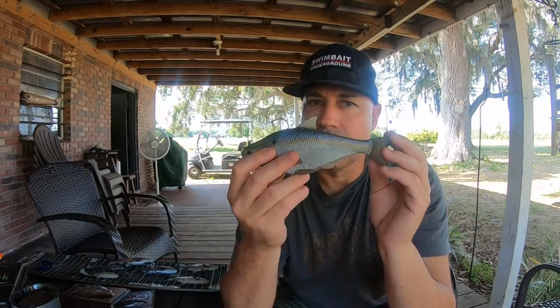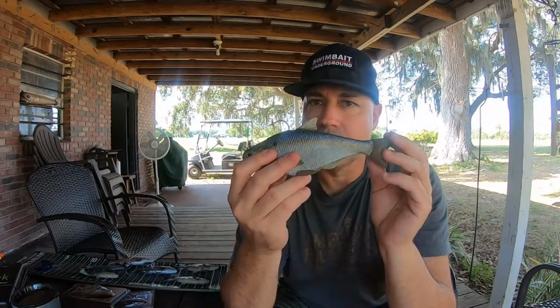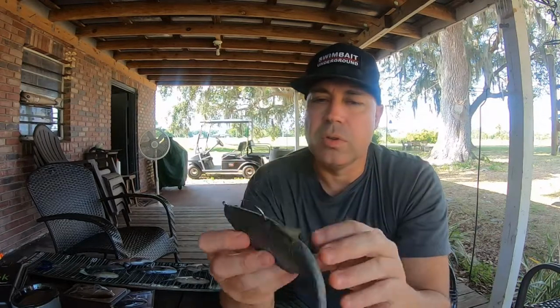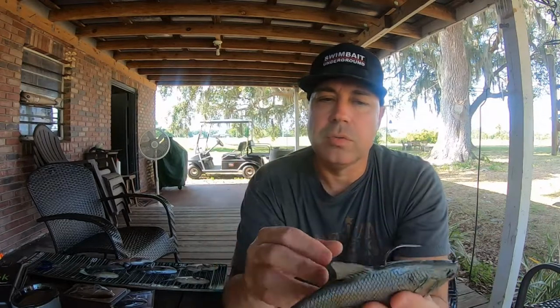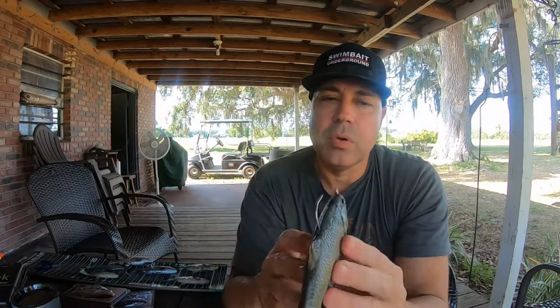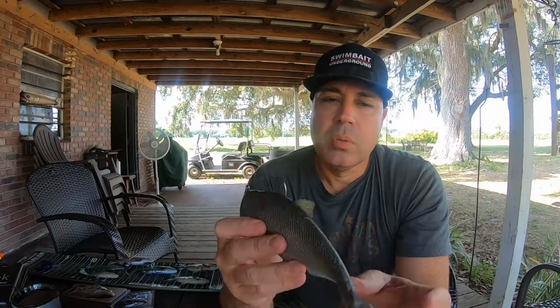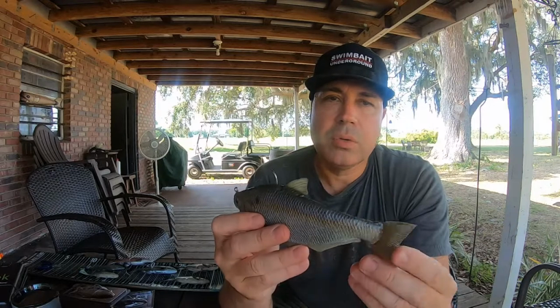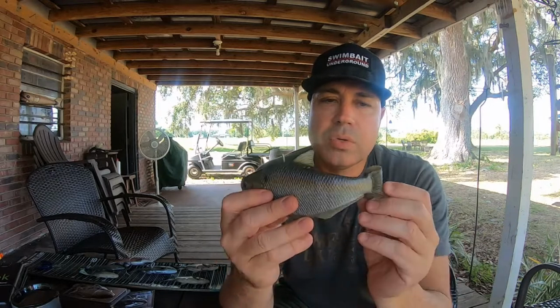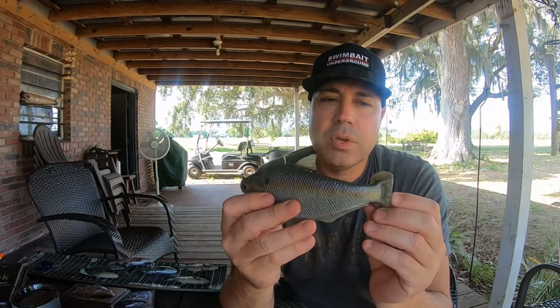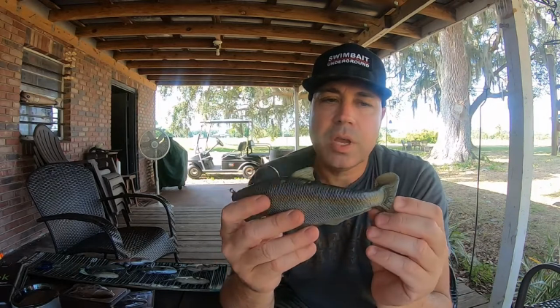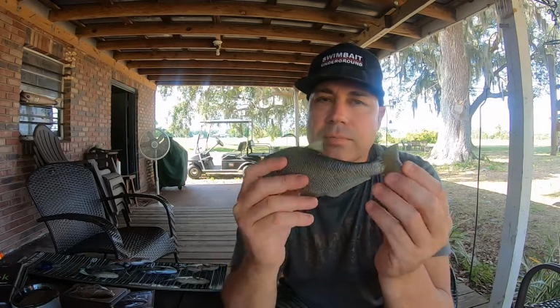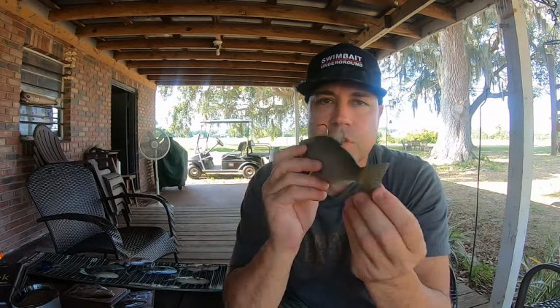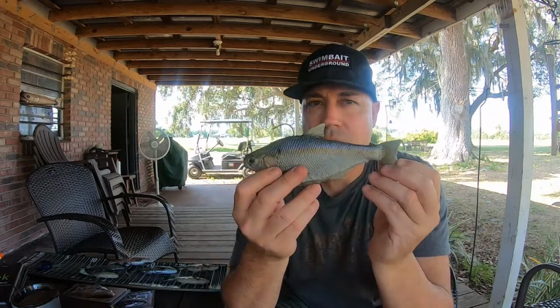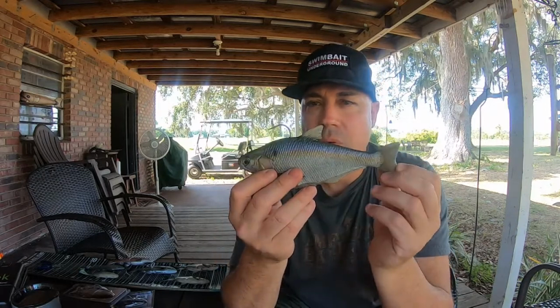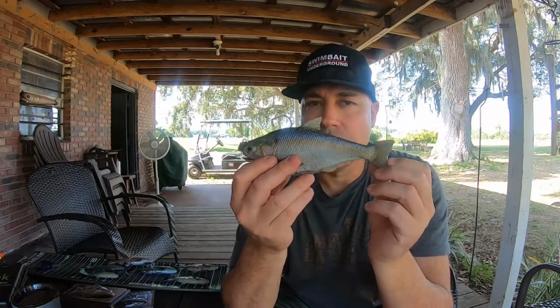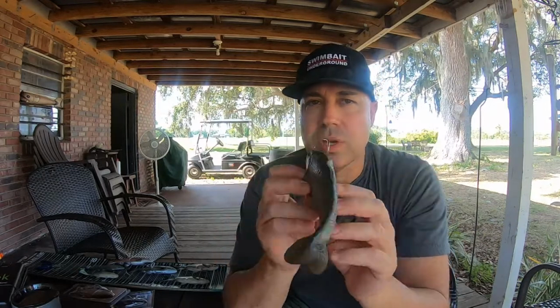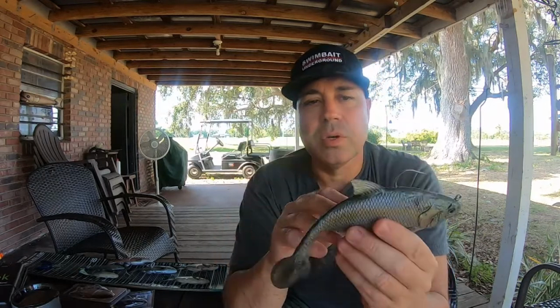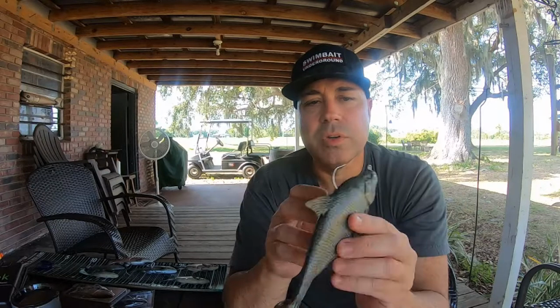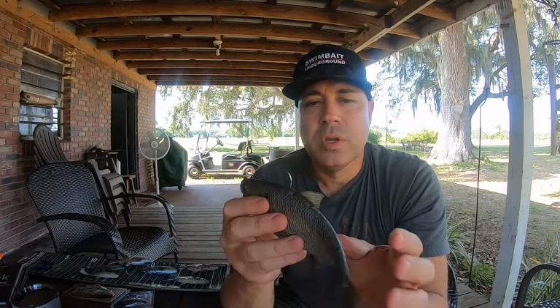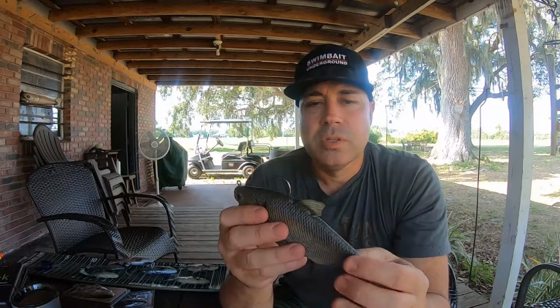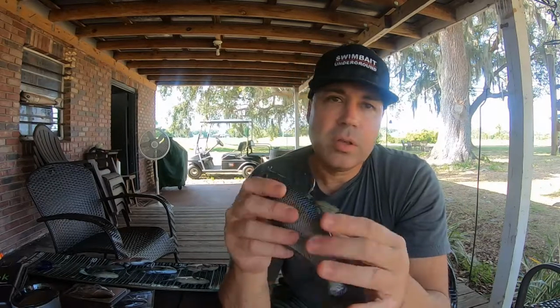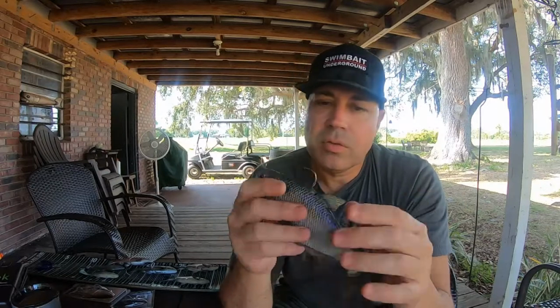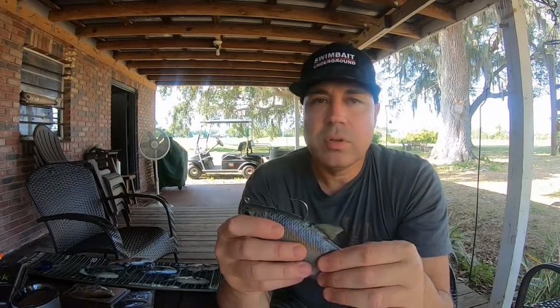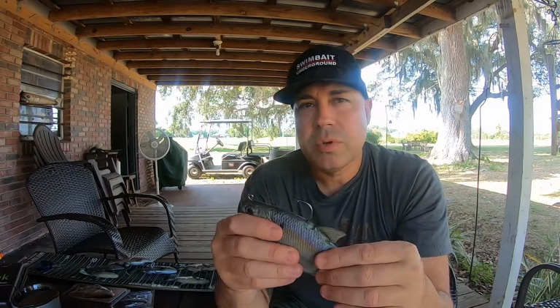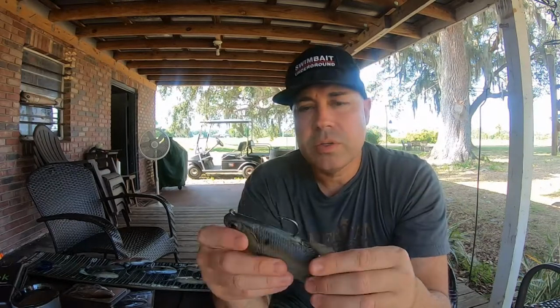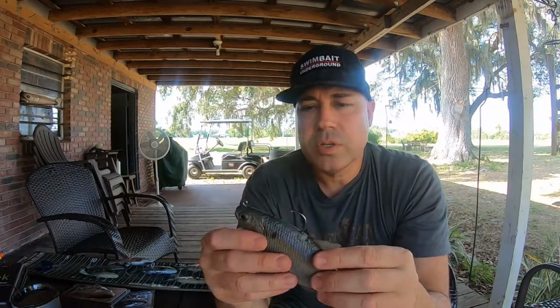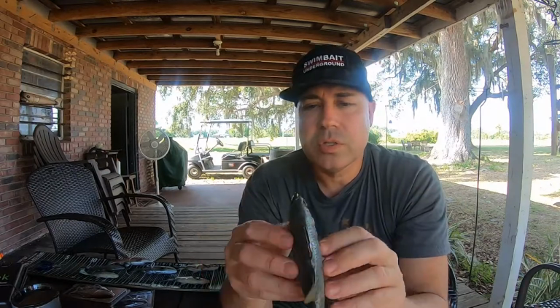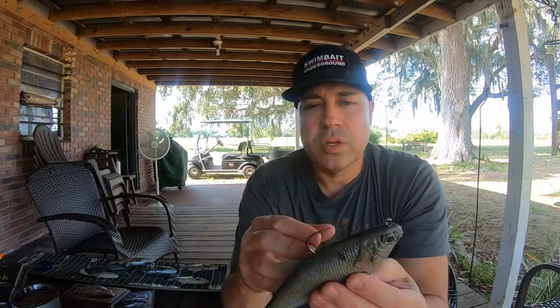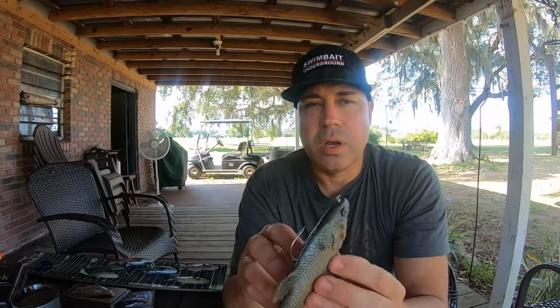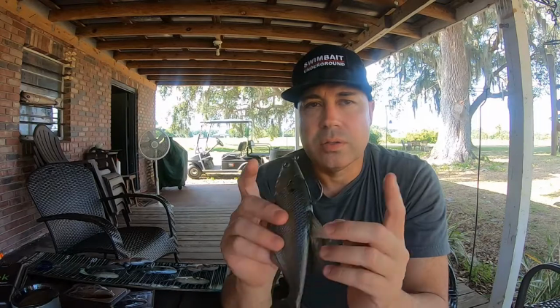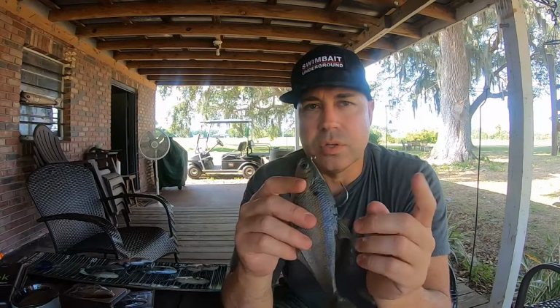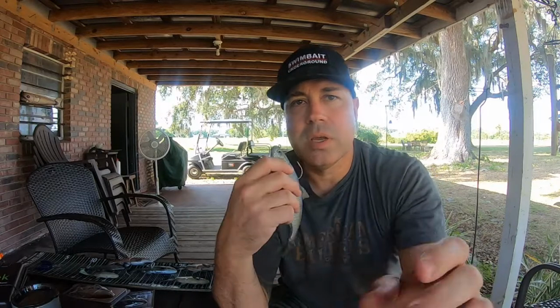He's got a video of this one on there too. So Matt Lures Hammer Tail Shad — try to get your hands on one of these and catch yourself a big old fish. Check out the underwater video, leave me some comments and questions, and see you guys later.